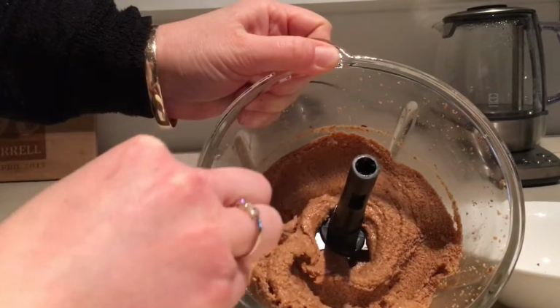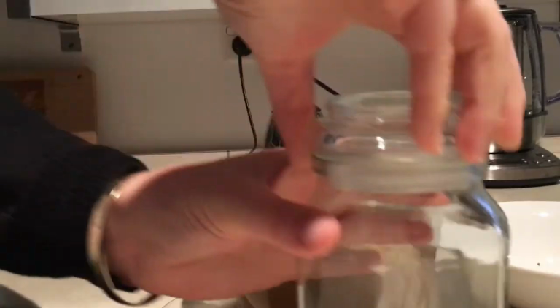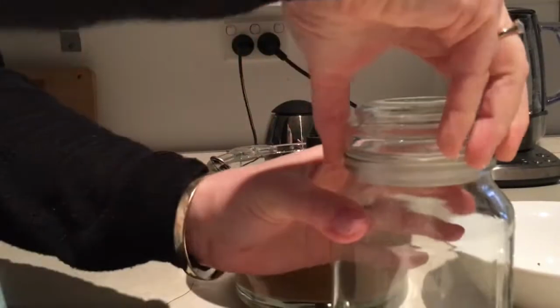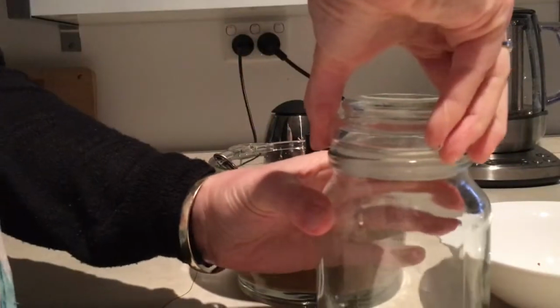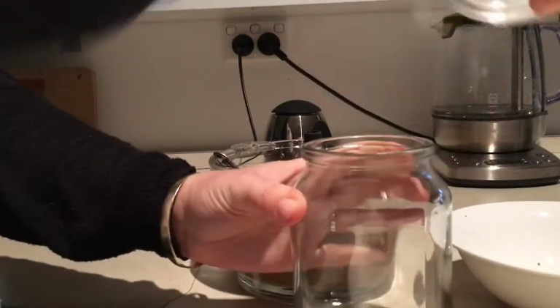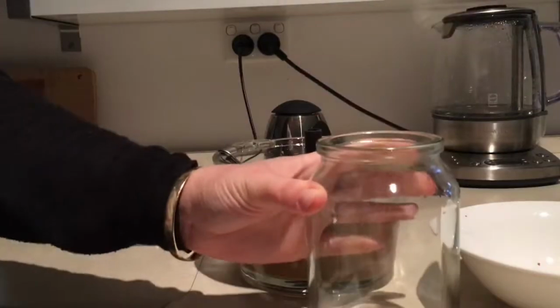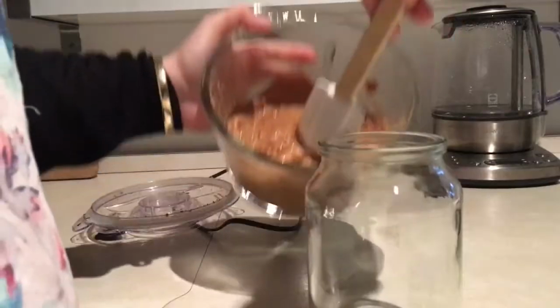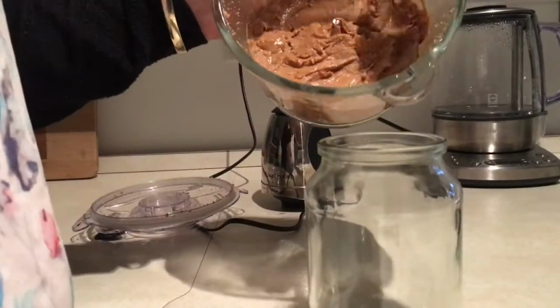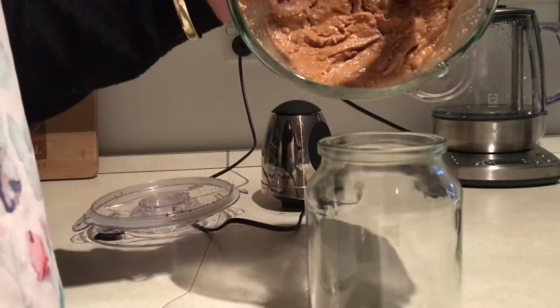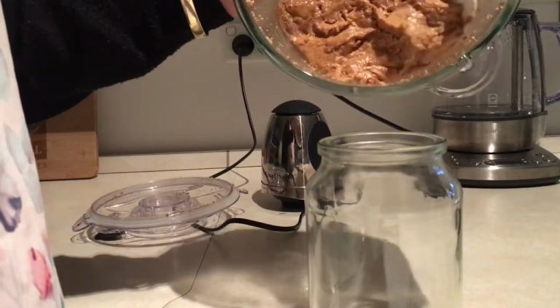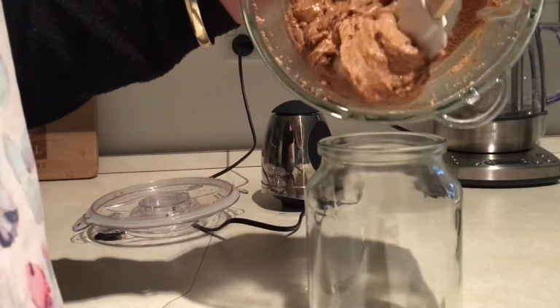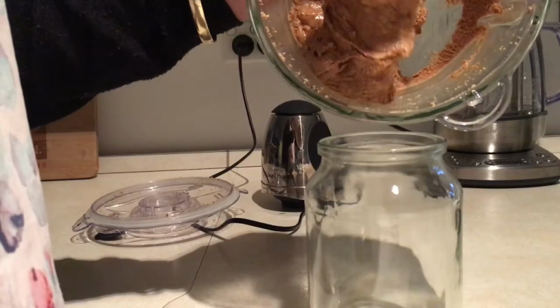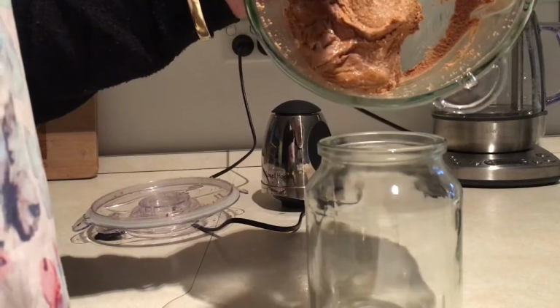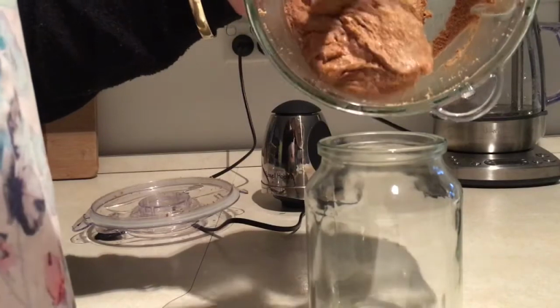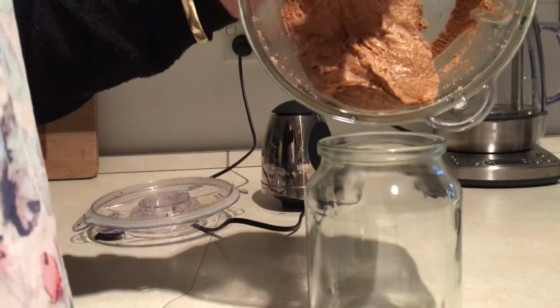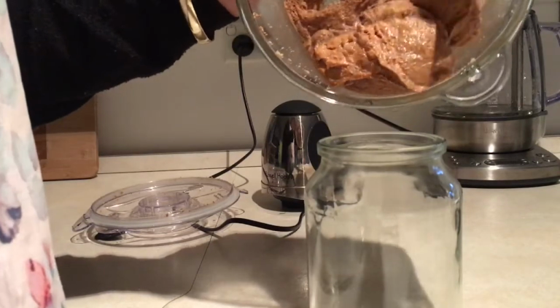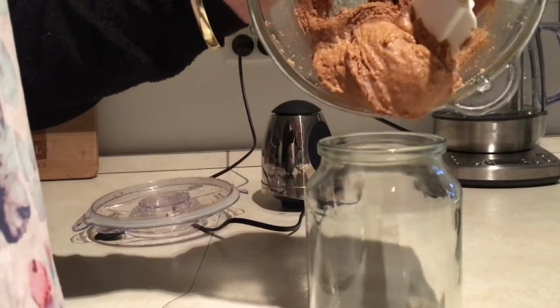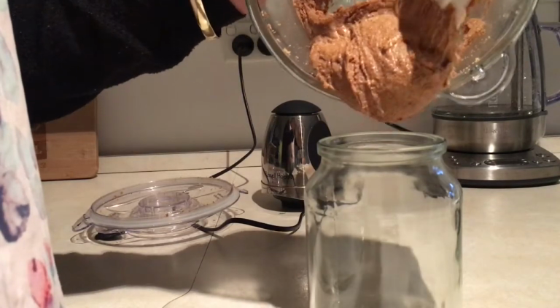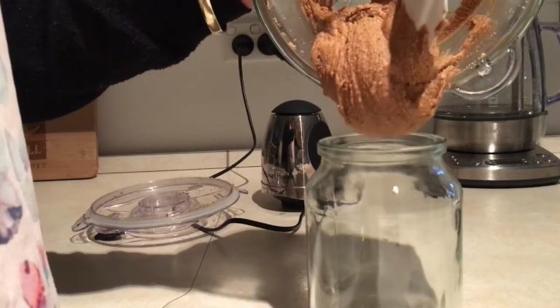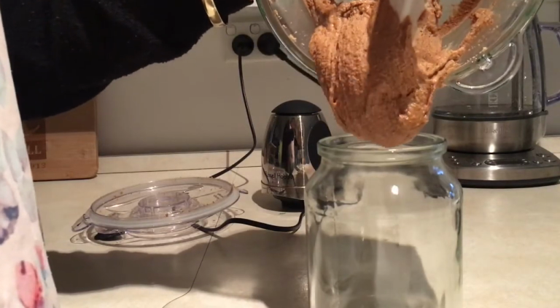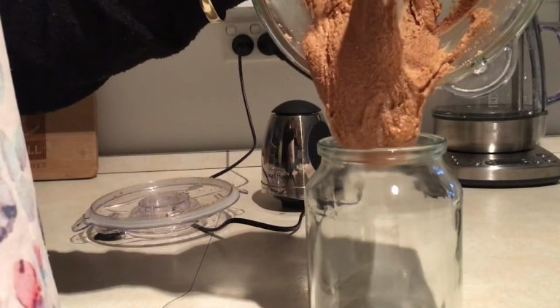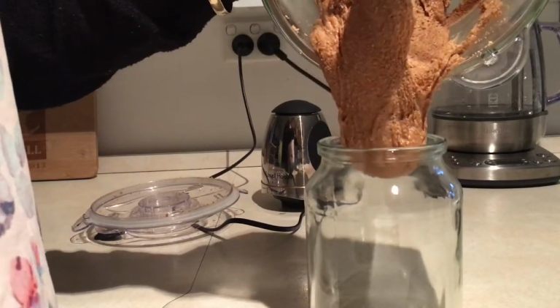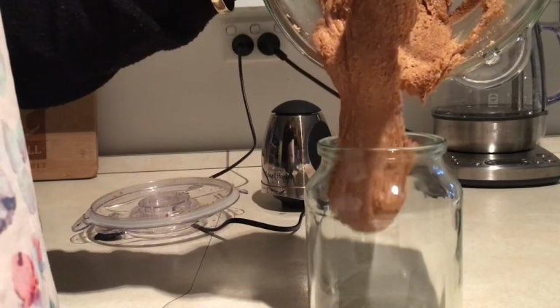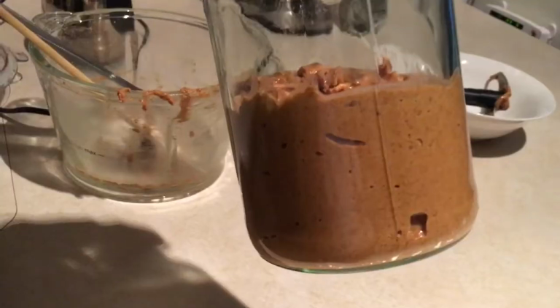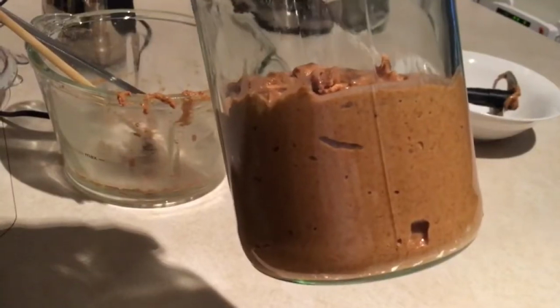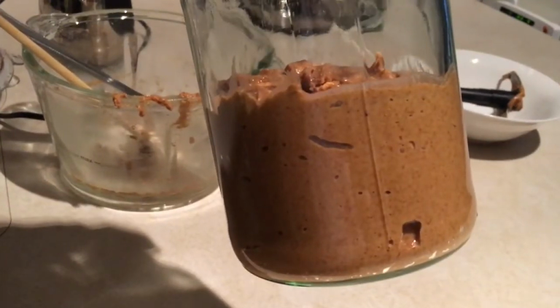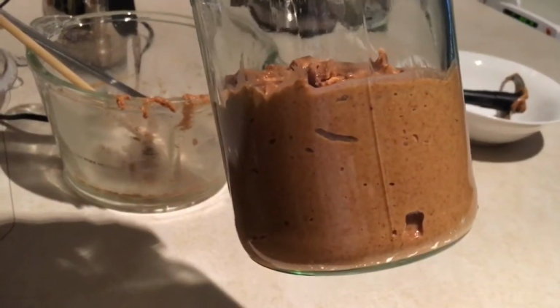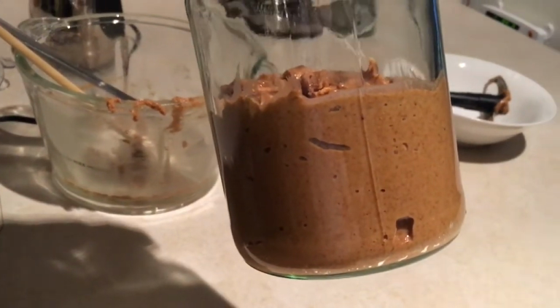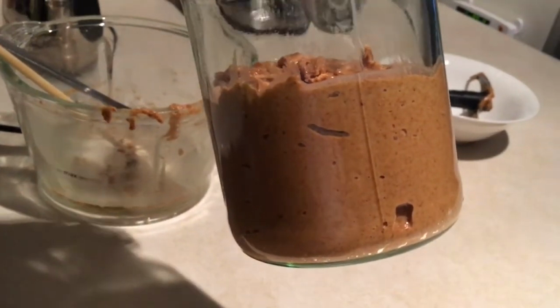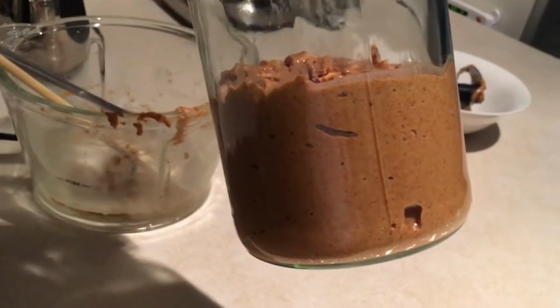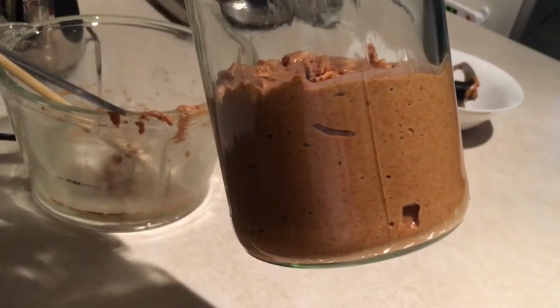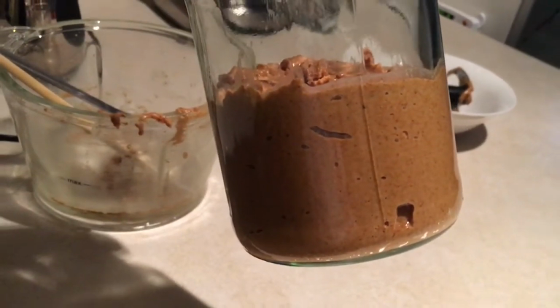Once you've finished with it you can put it into a jar and it'll last for up to three weeks in the fridge, though it's normally eaten way before that in our house. This is a really healthy snack and much better for you than the peanut butter you buy at the supermarket.